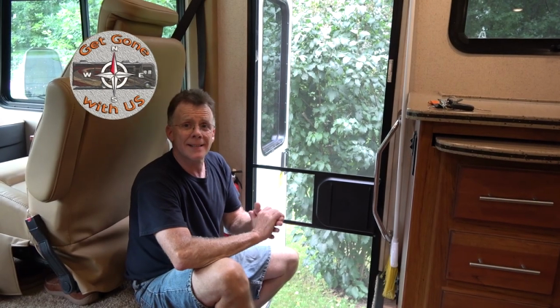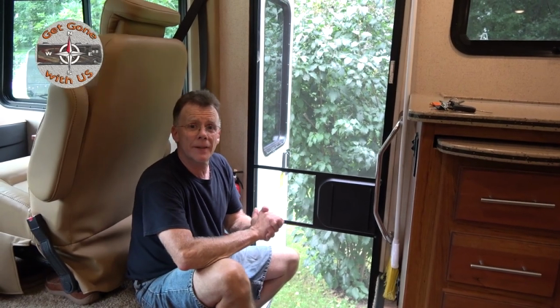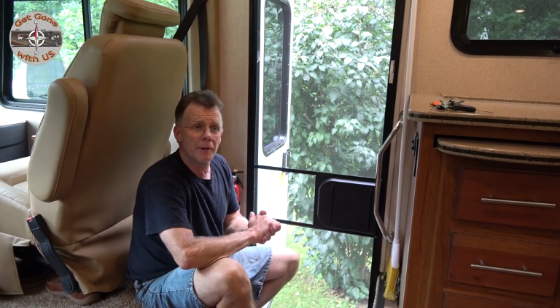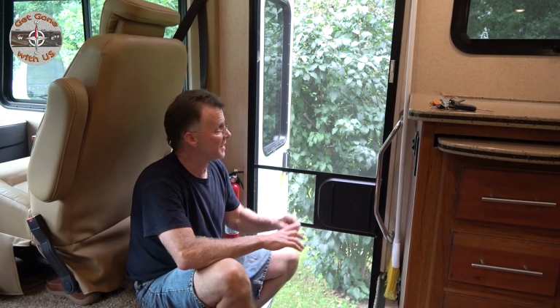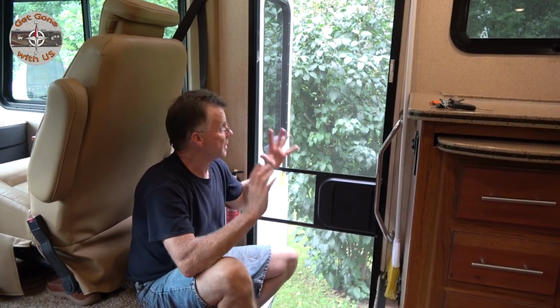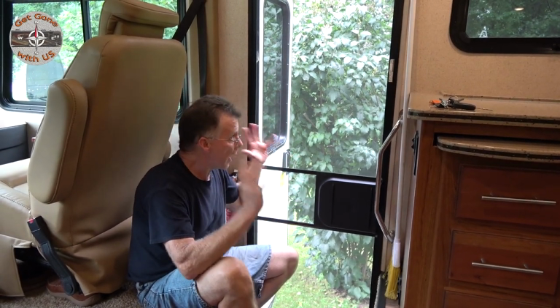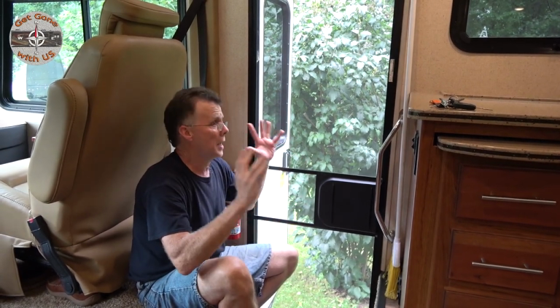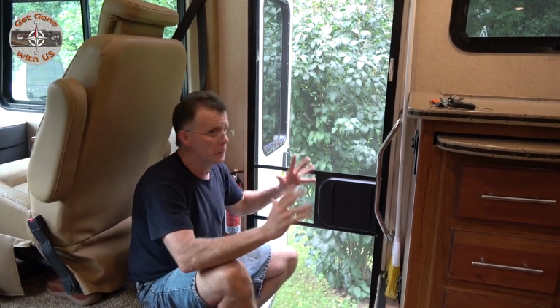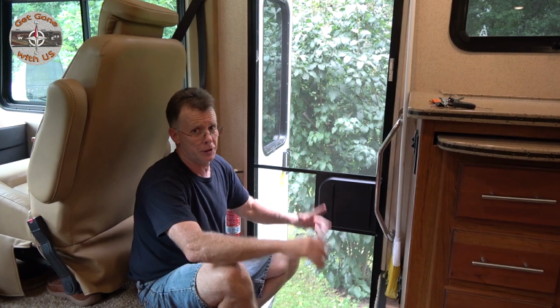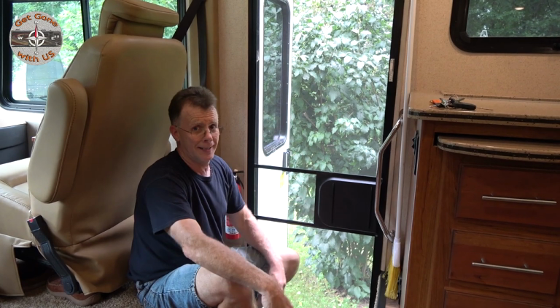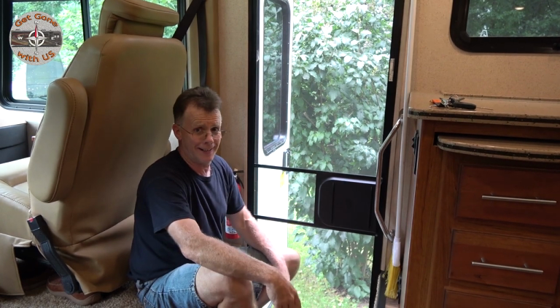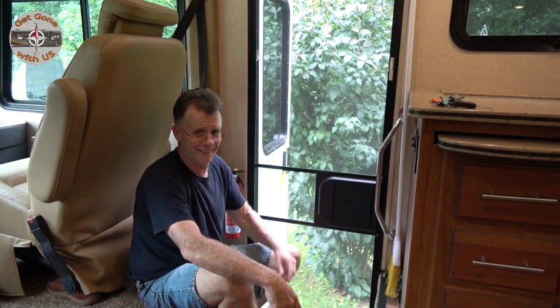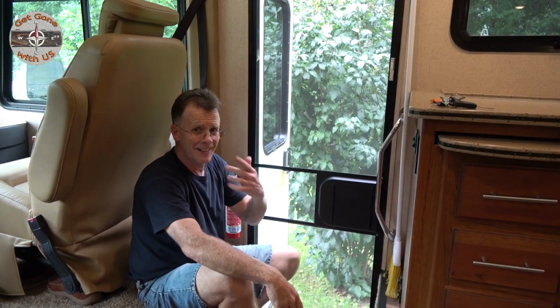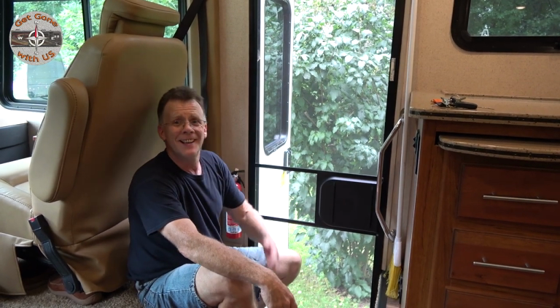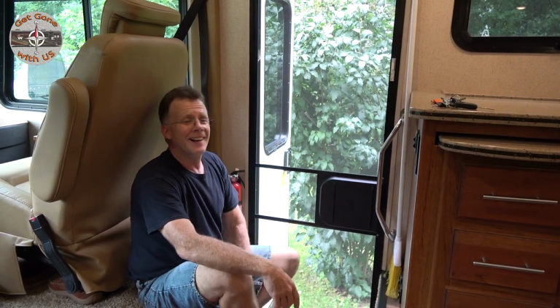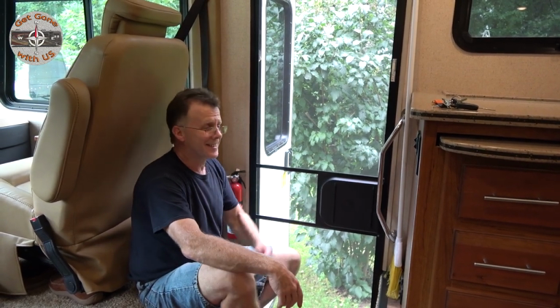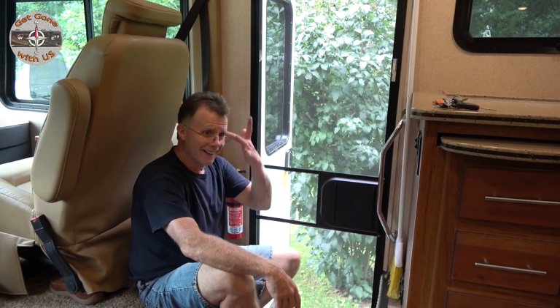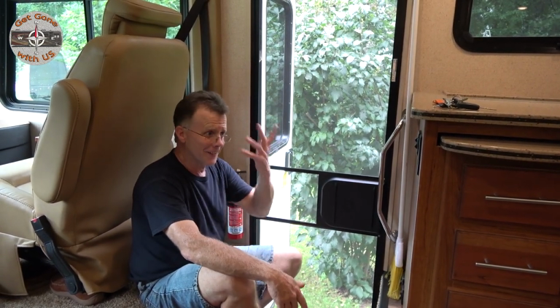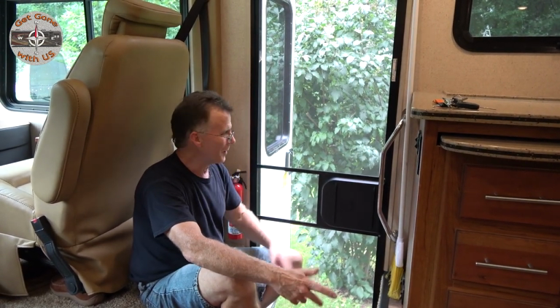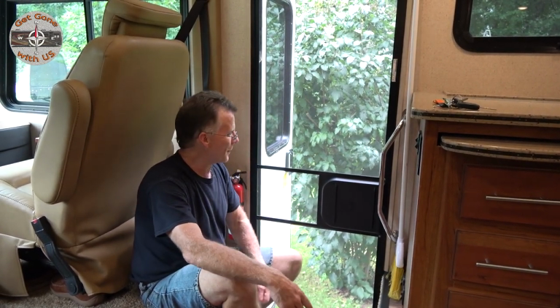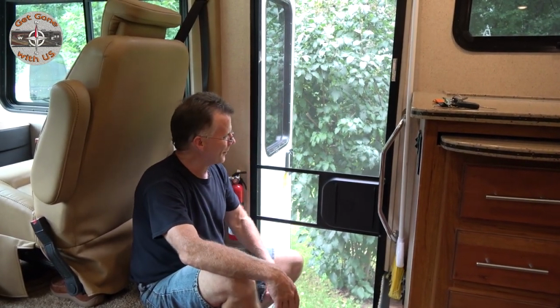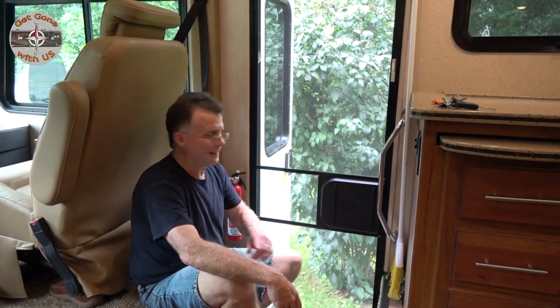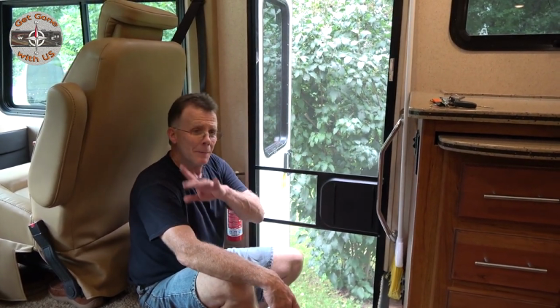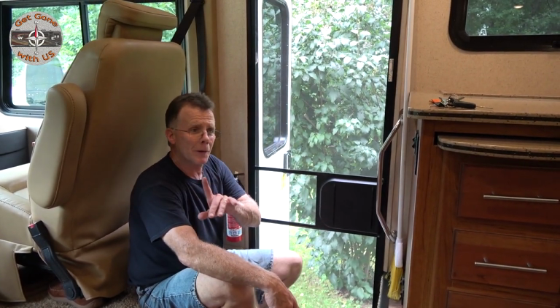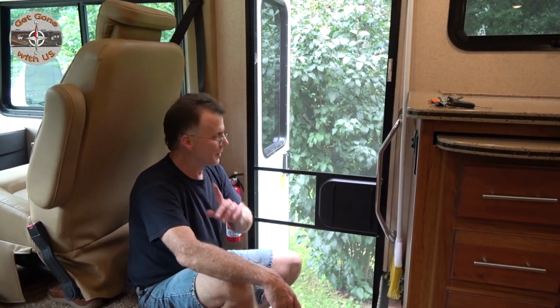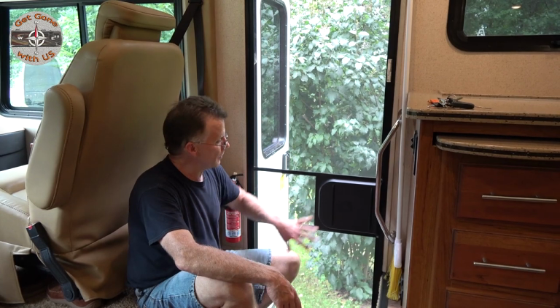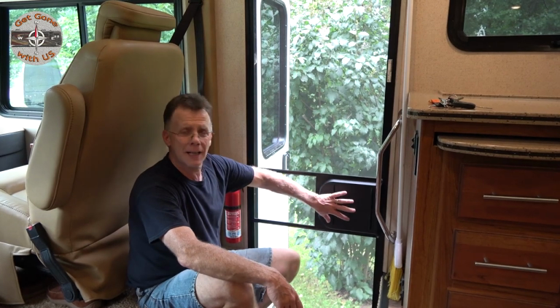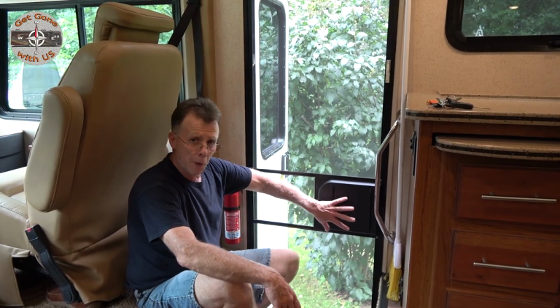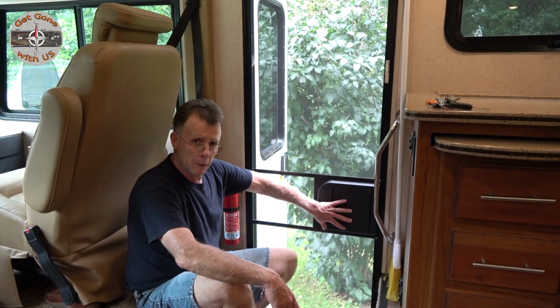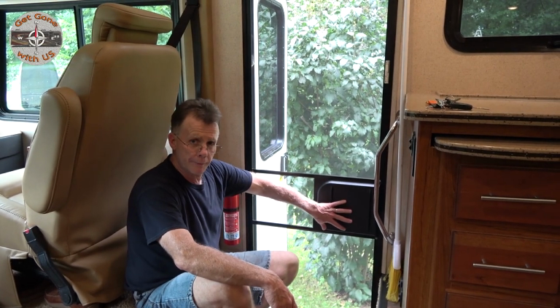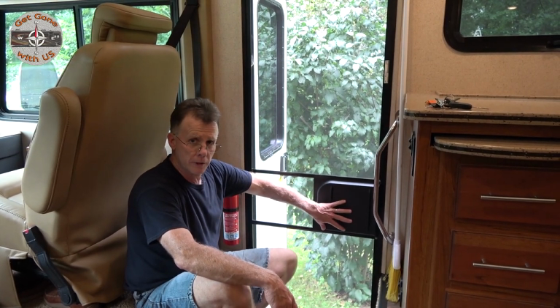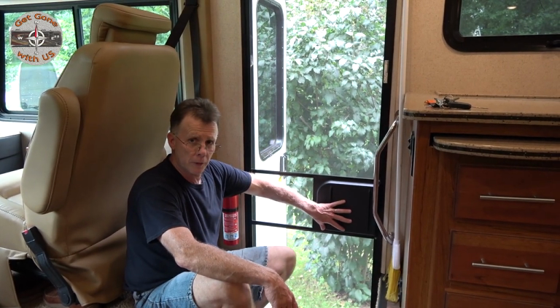Today's RV upgrade on this hot and humid July day — that's an understatement. I'm sitting here, I can feel the sweat forming on my forehead. But what we're going to do today is take care of a problem that we have with this screen door.